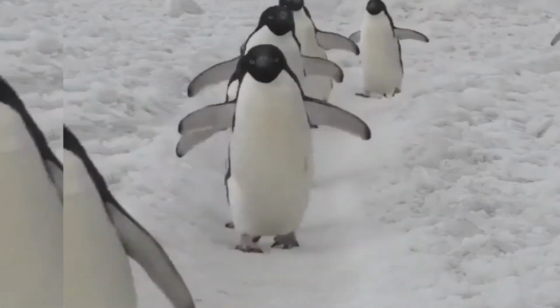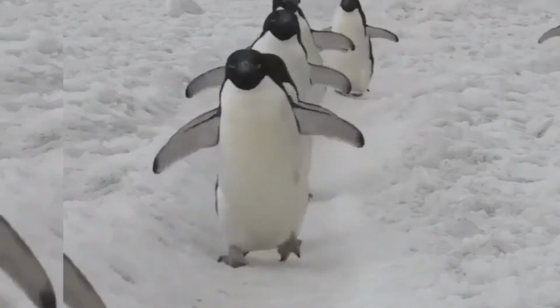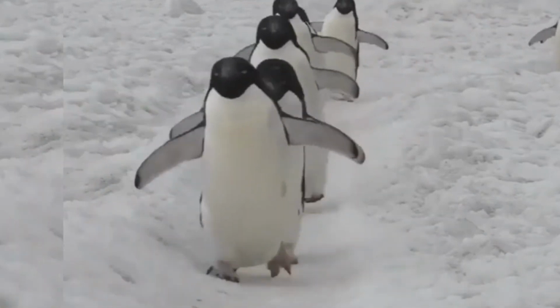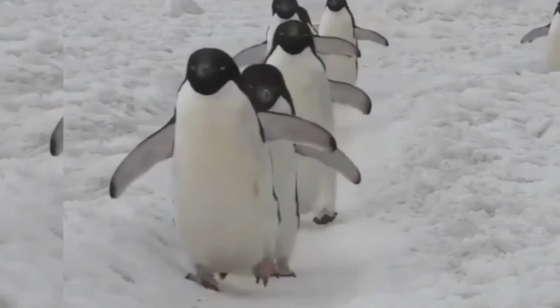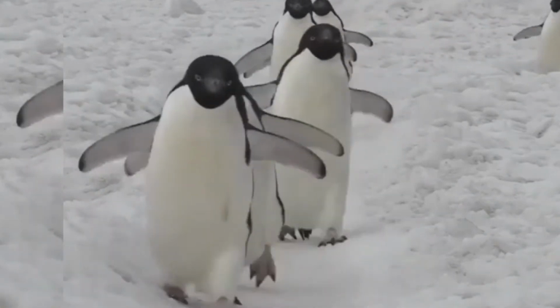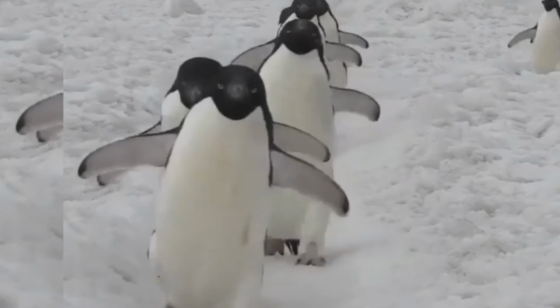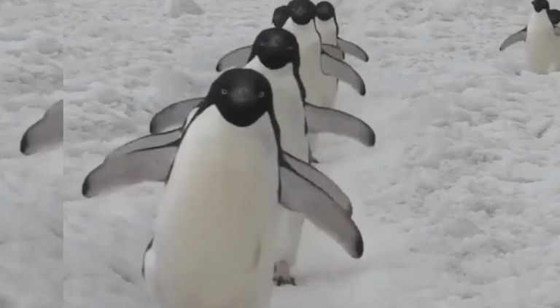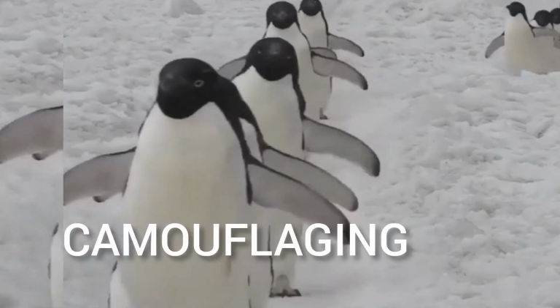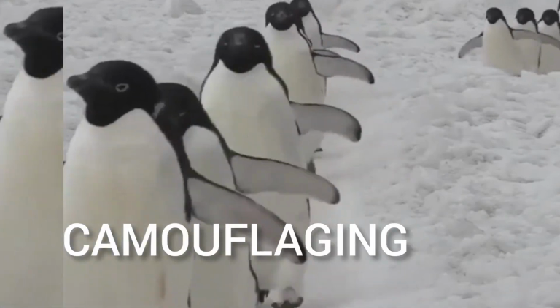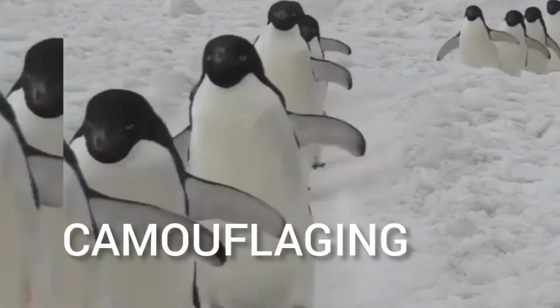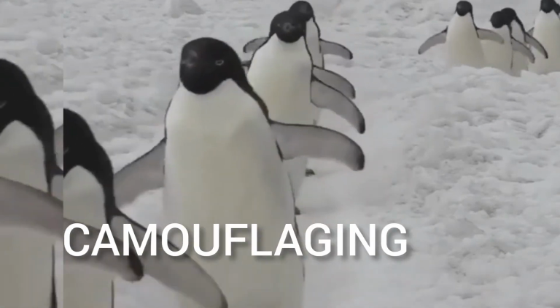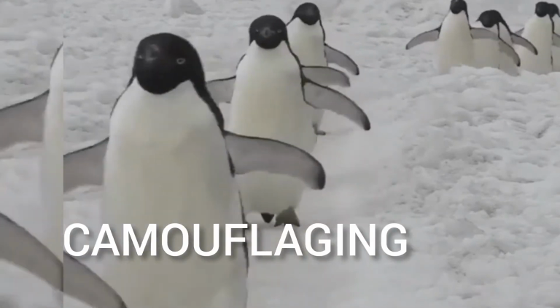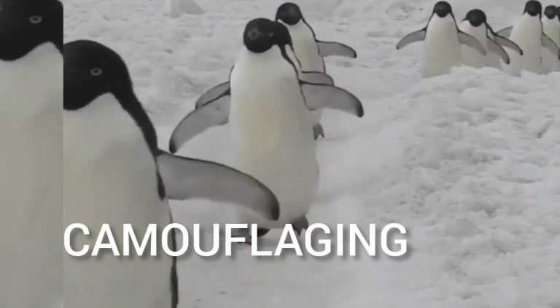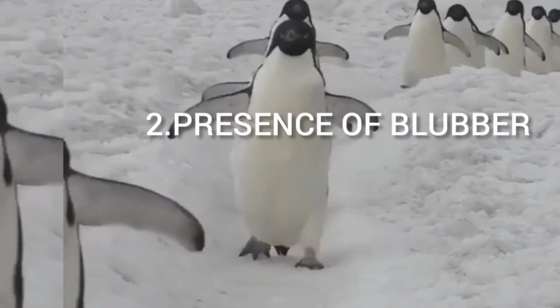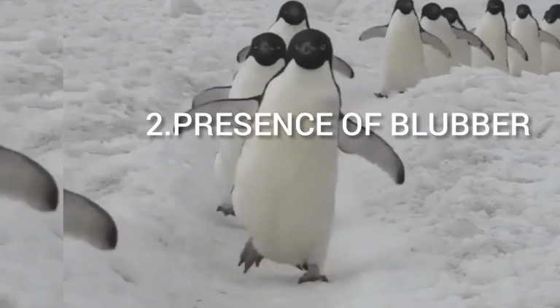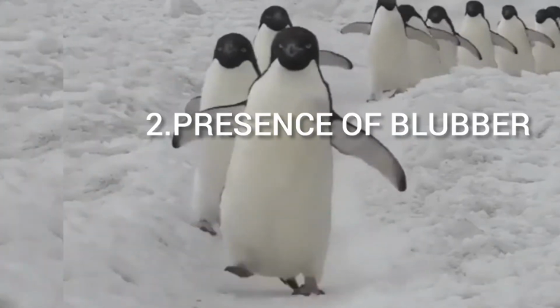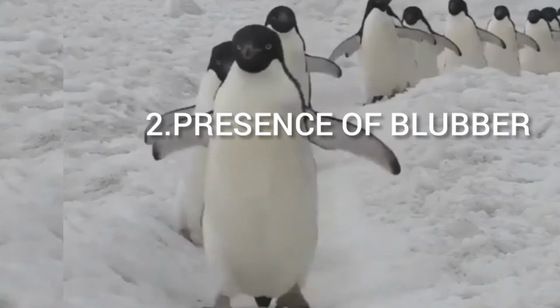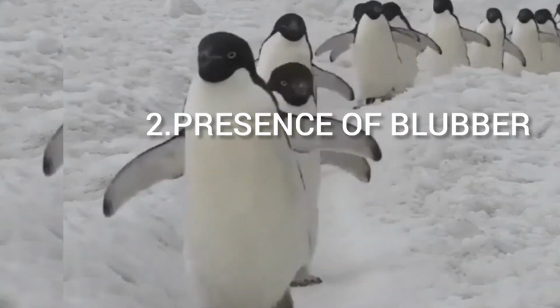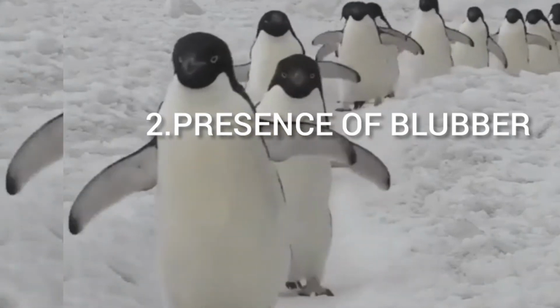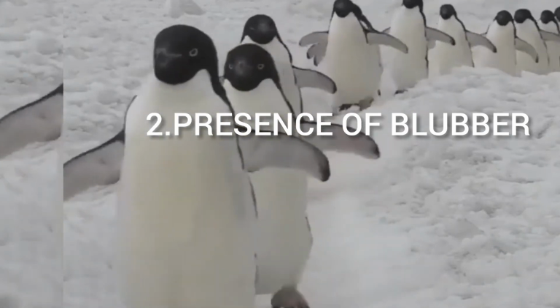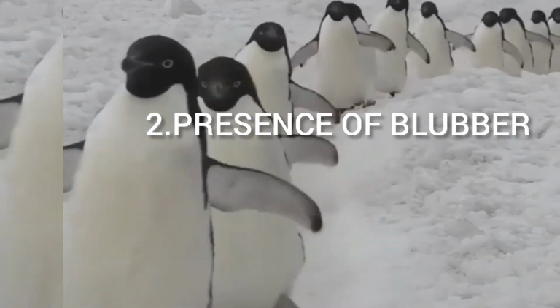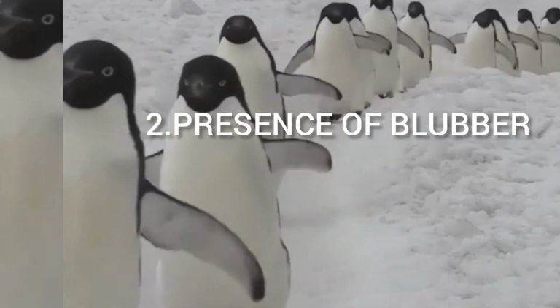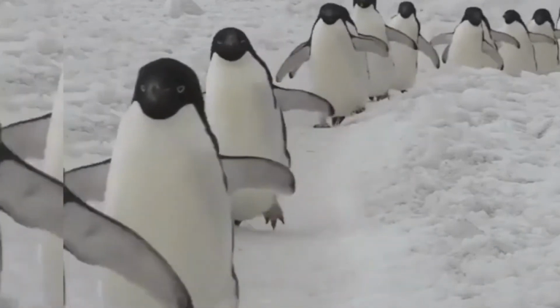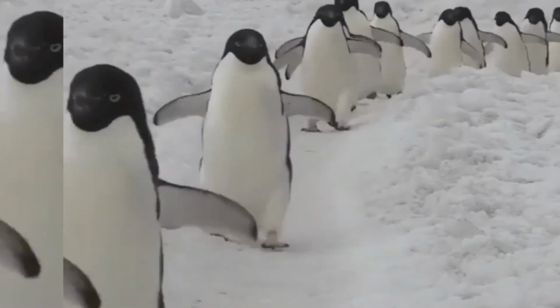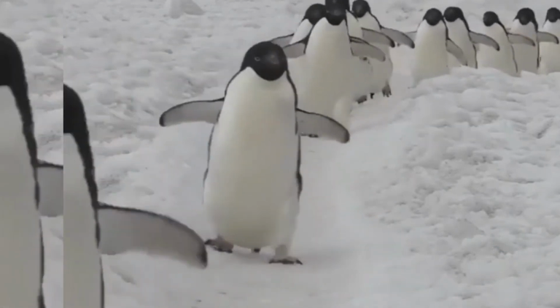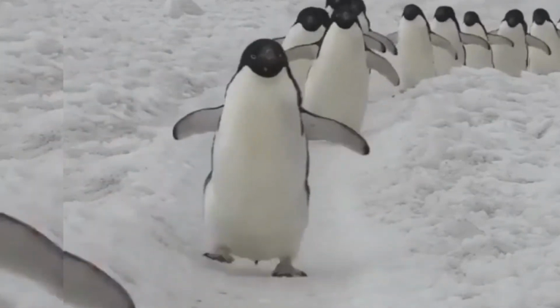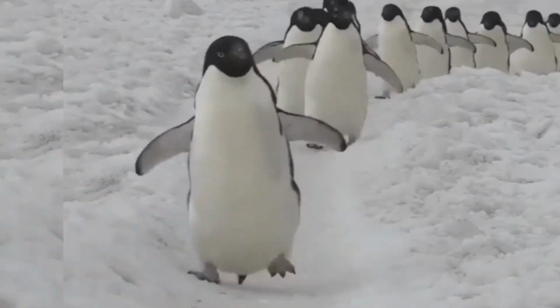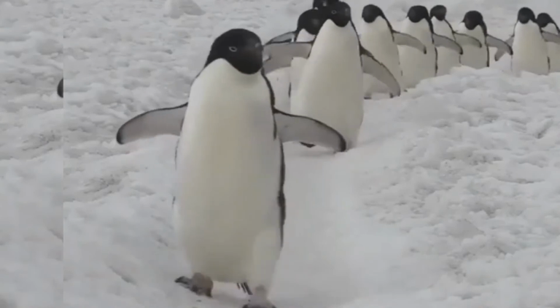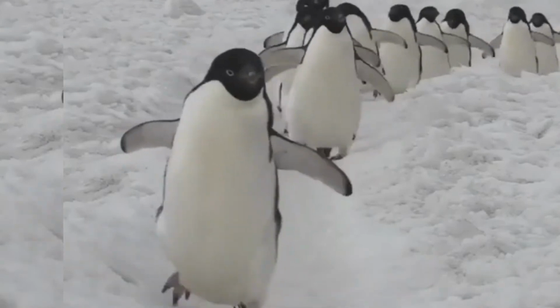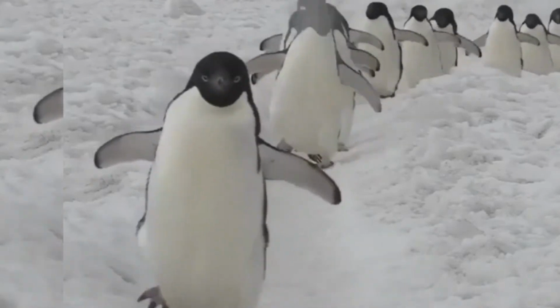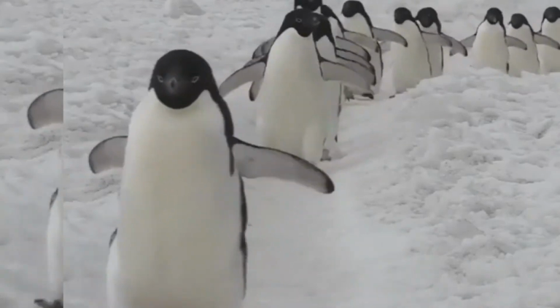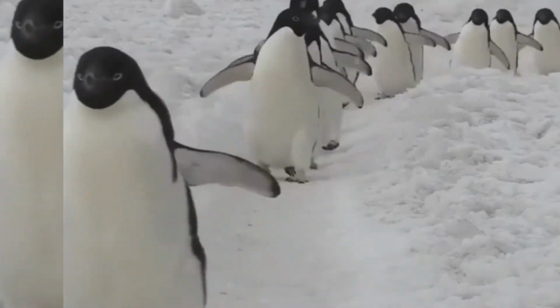Penguins have white feathers on their belly that help them to merge with their surroundings — this is the same camouflaging adaptation seen in polar bears. The second adaptive feature is that penguins have a thick layer of fat, called blubber, present under the skin that protects them from the extreme cold.